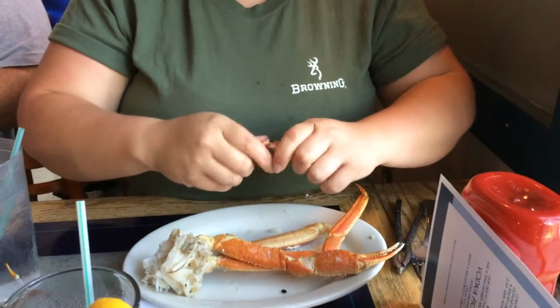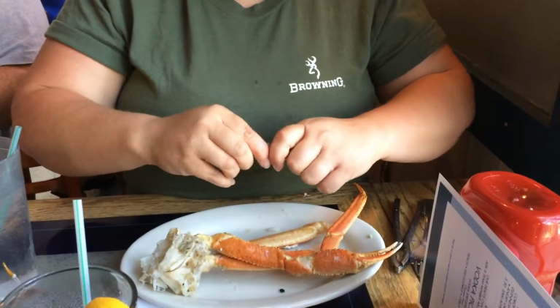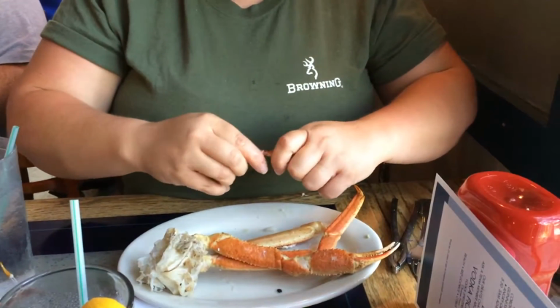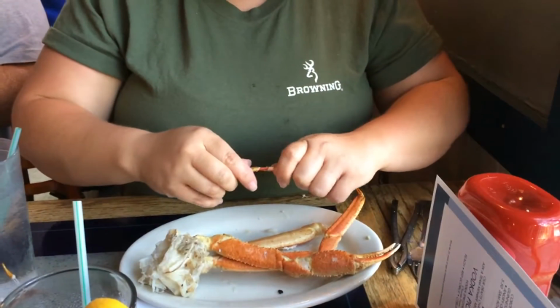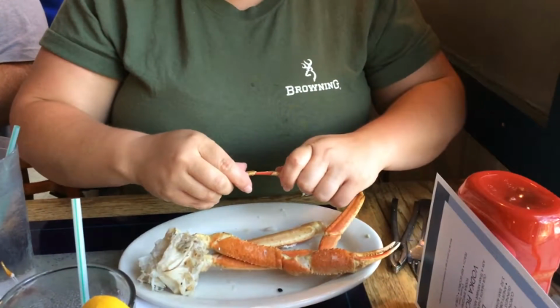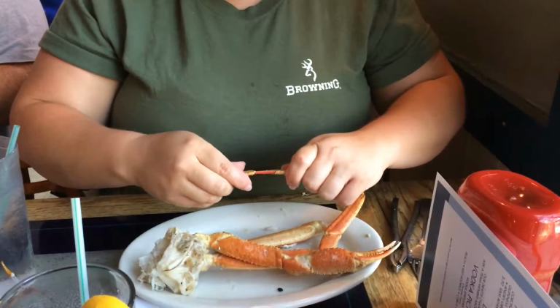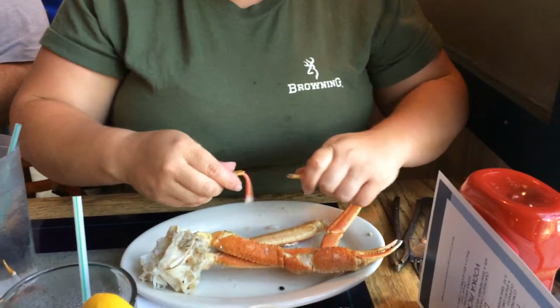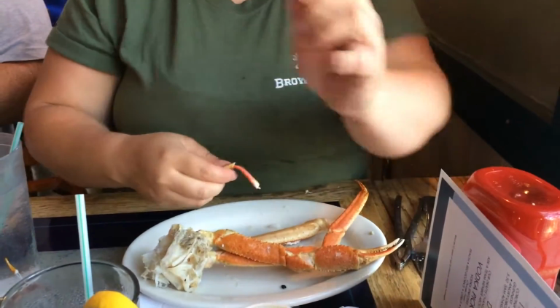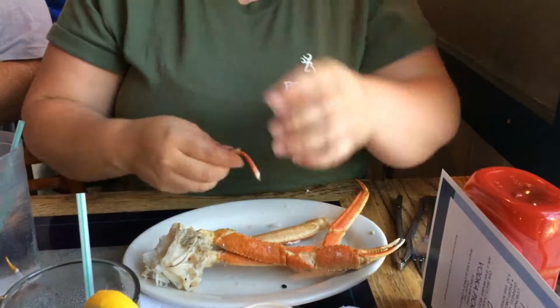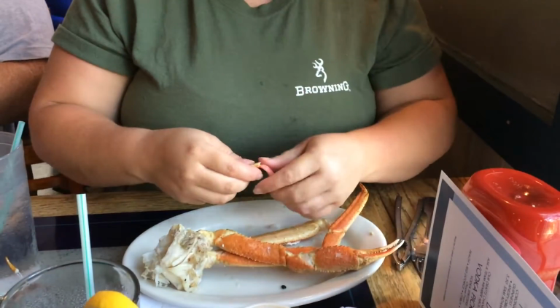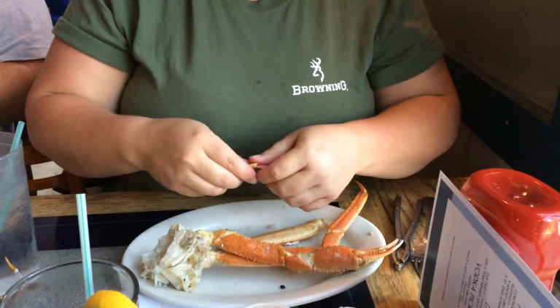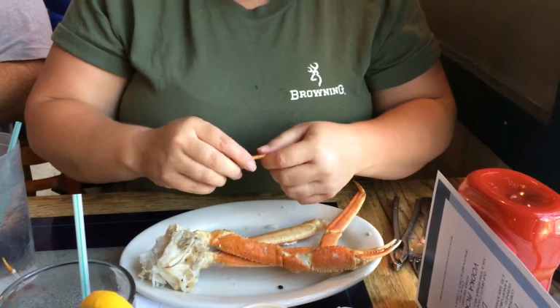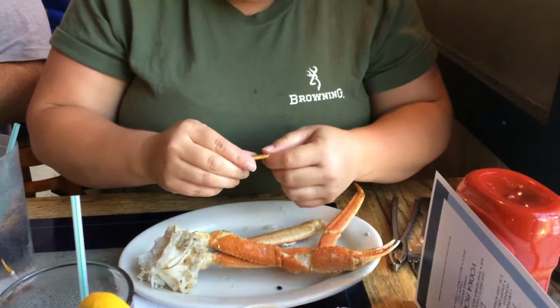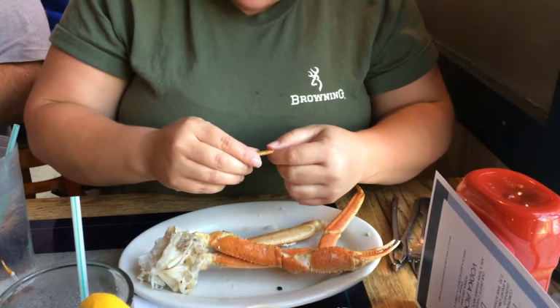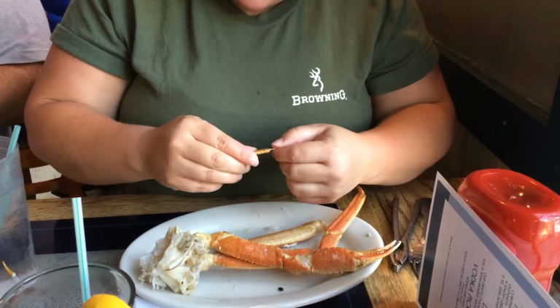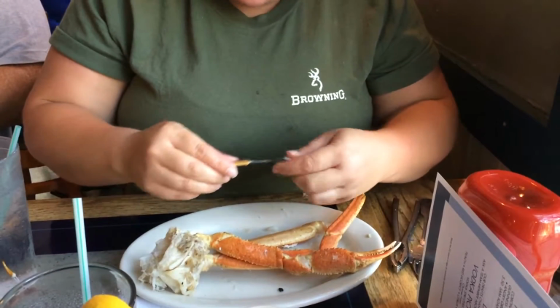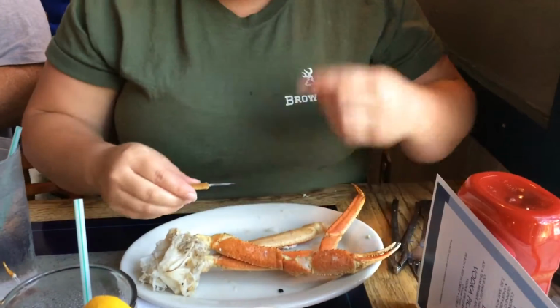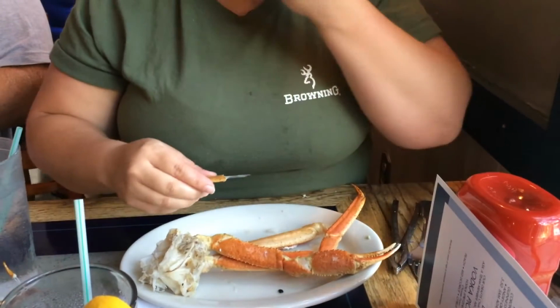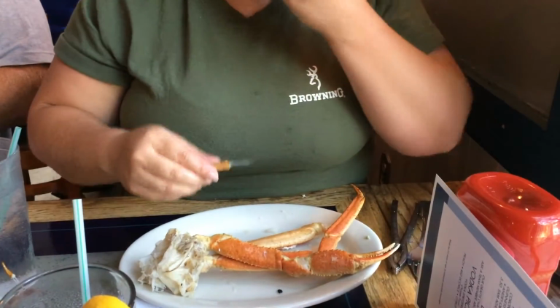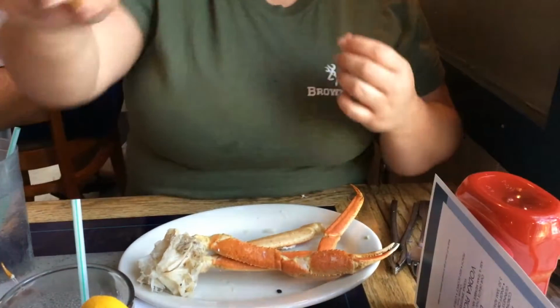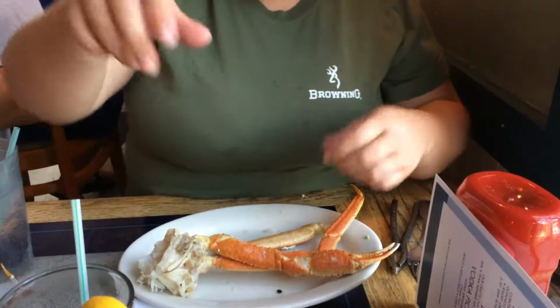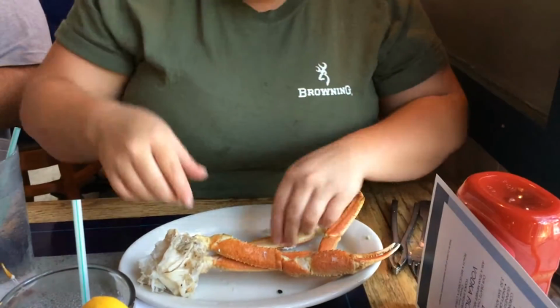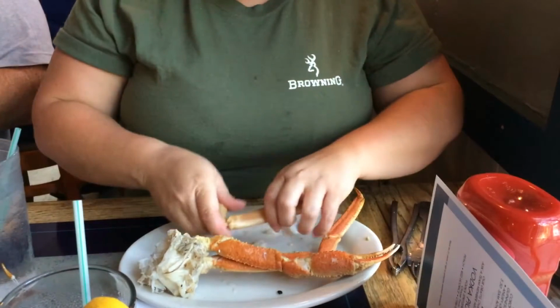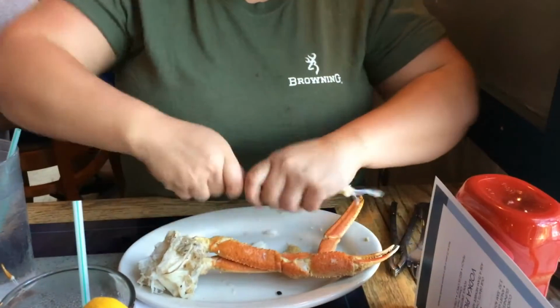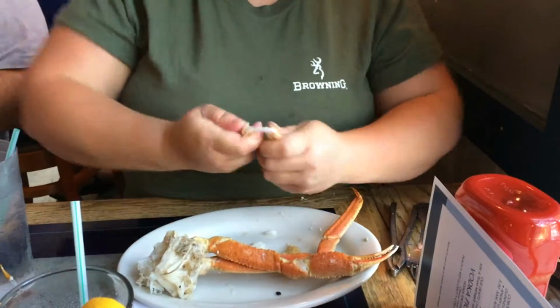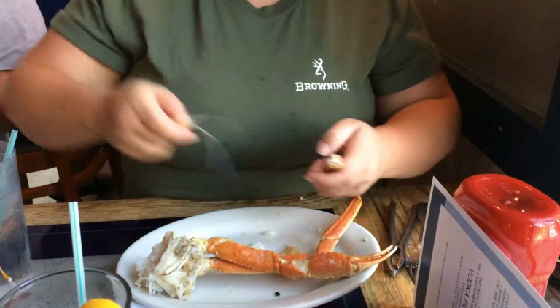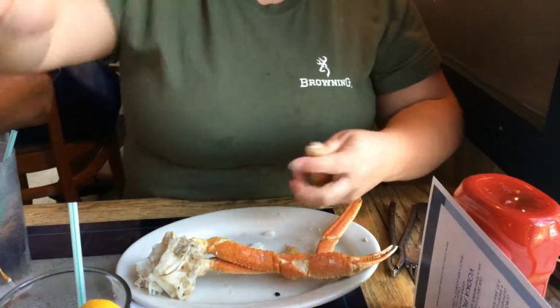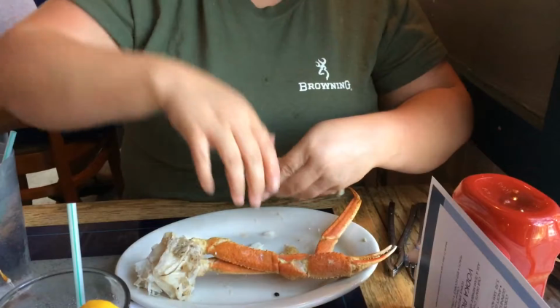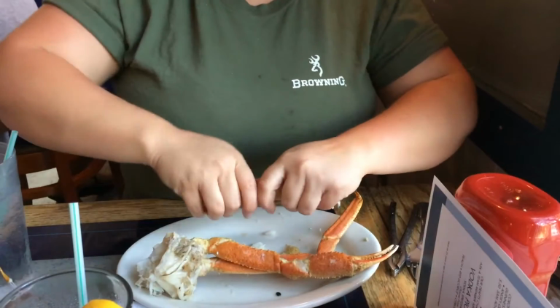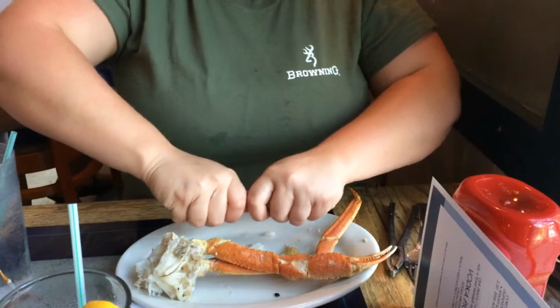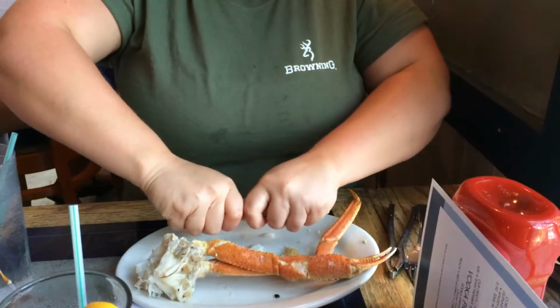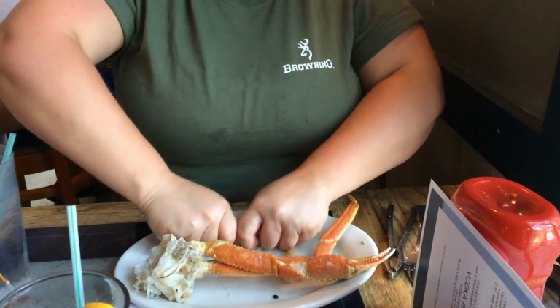Oh my God, hold on, you got a bit of cookie. Oh my God. Oh, you're supposed to be a cookie. Yeah, I'm good. Oh my God.